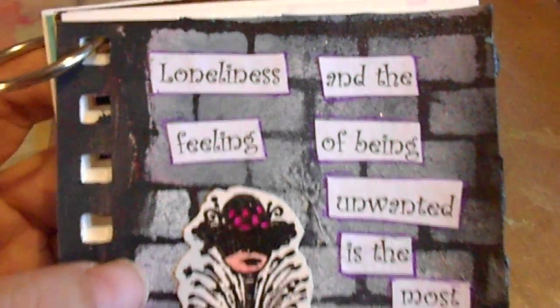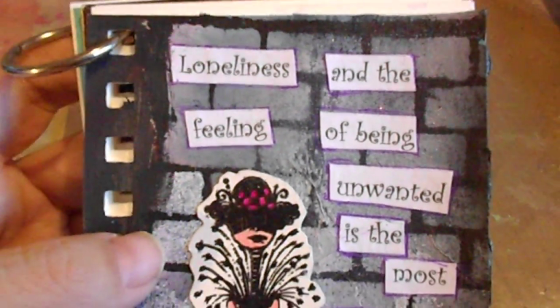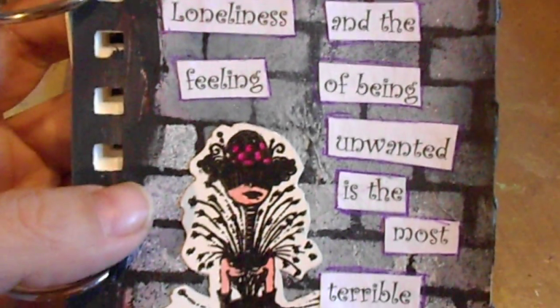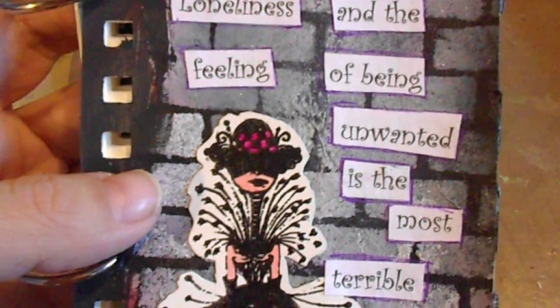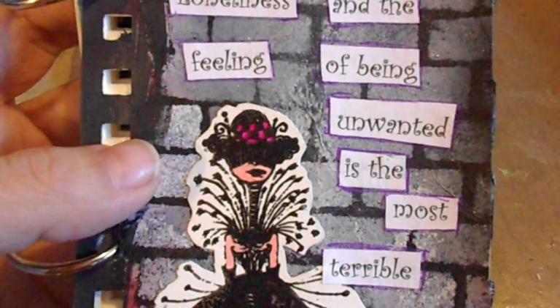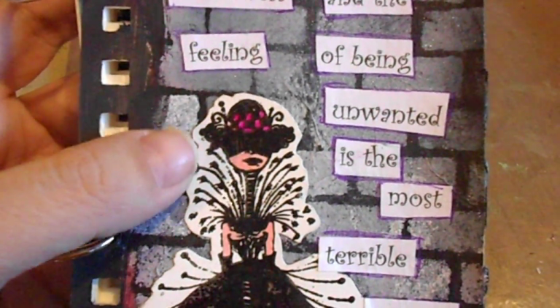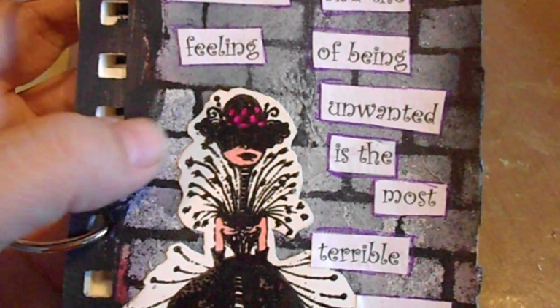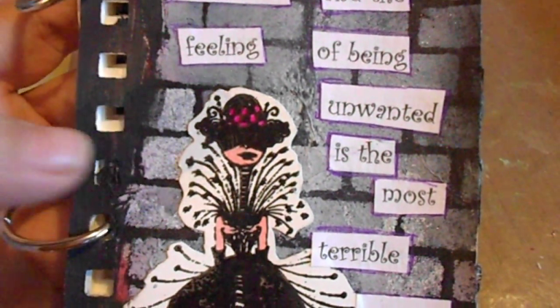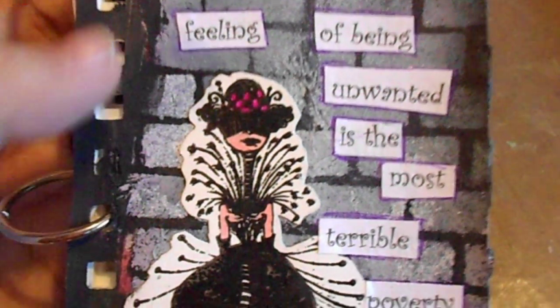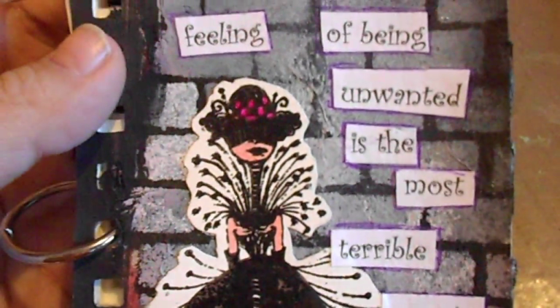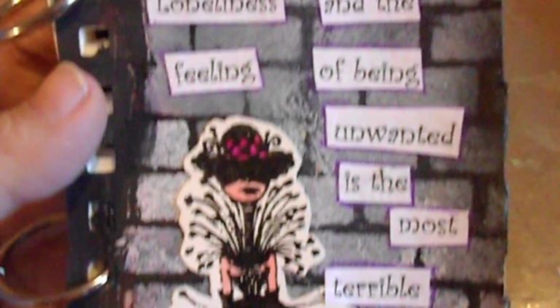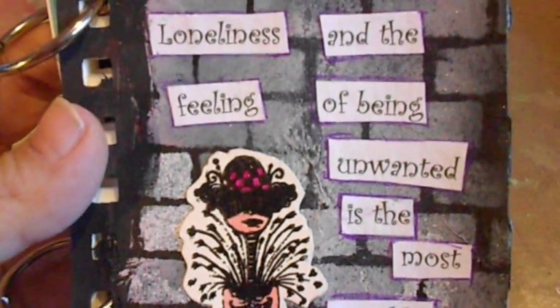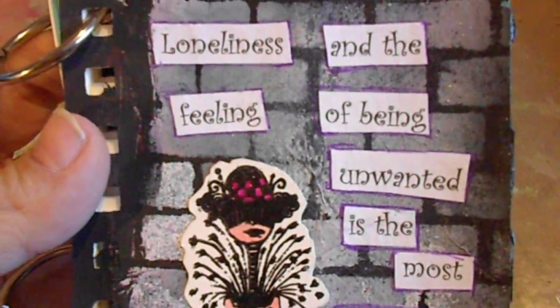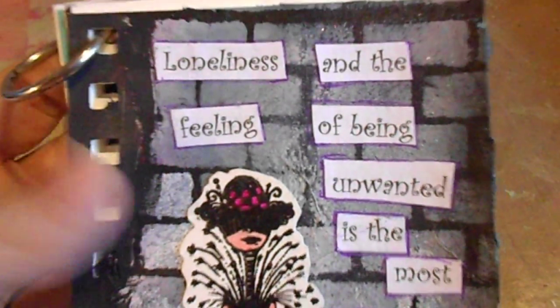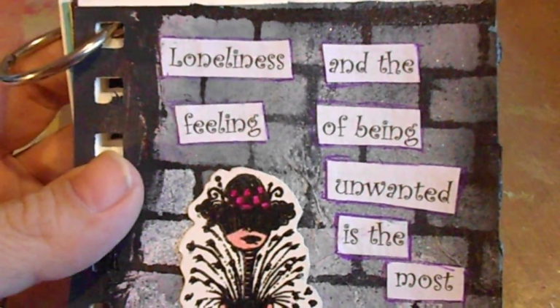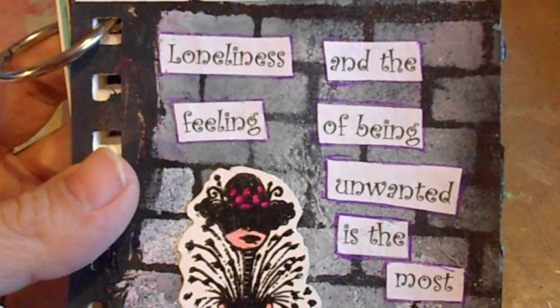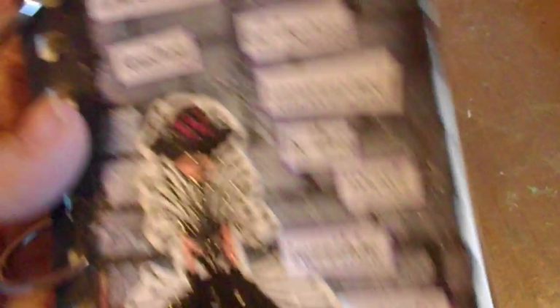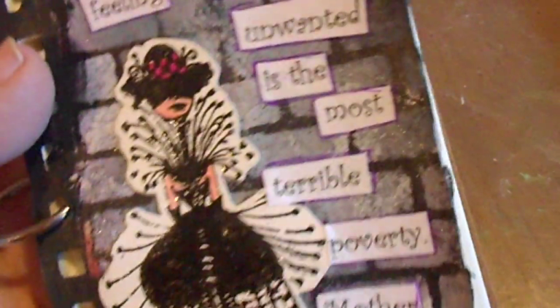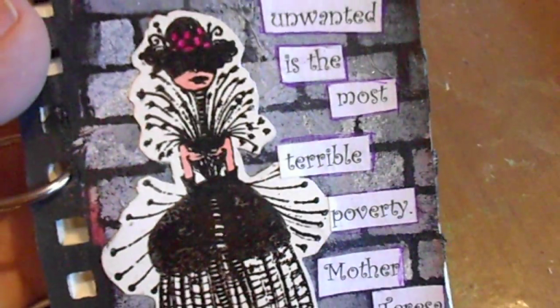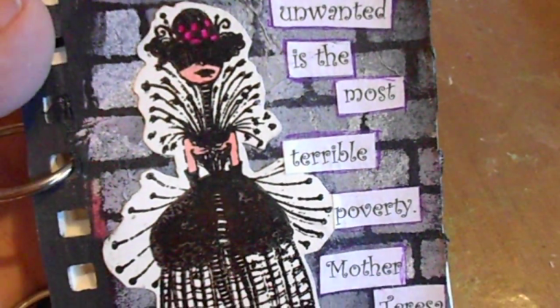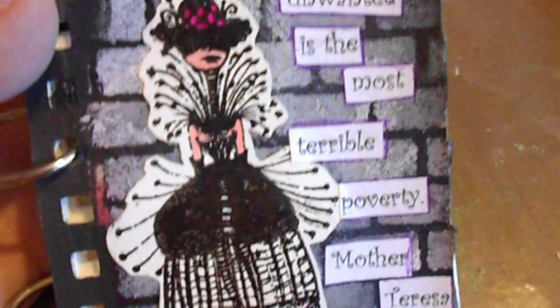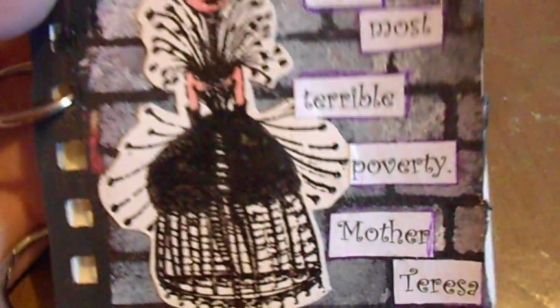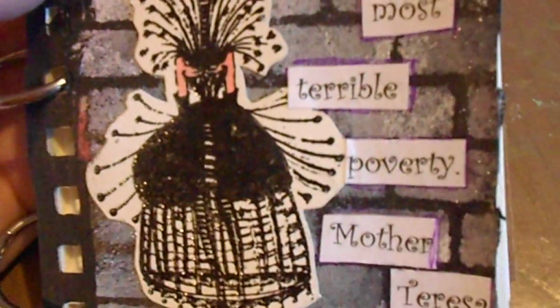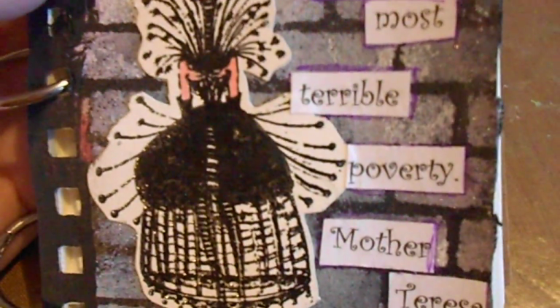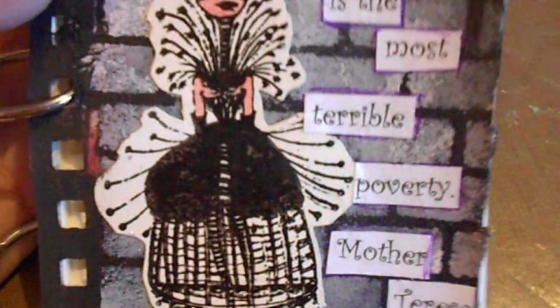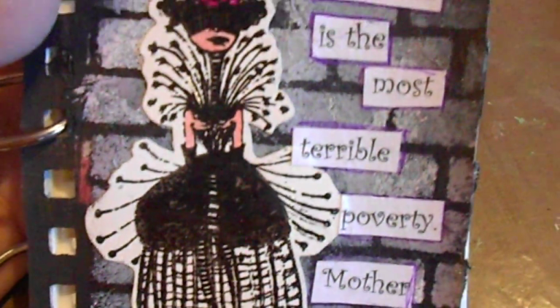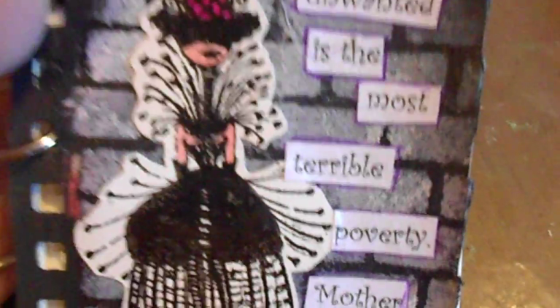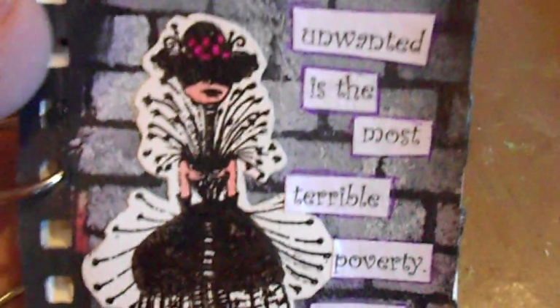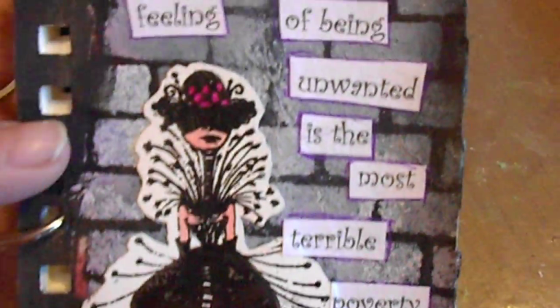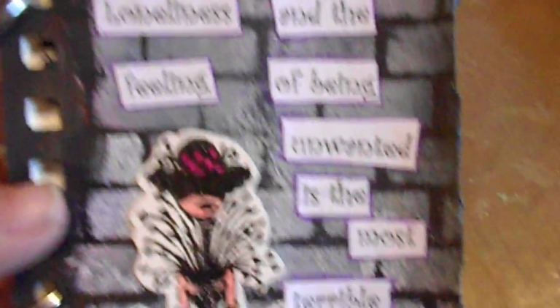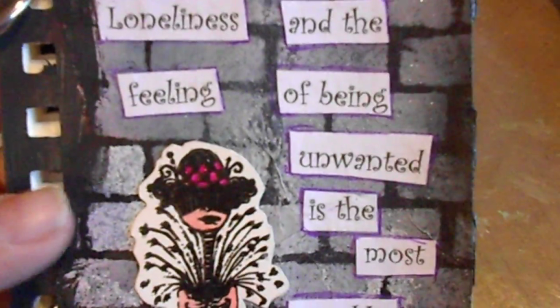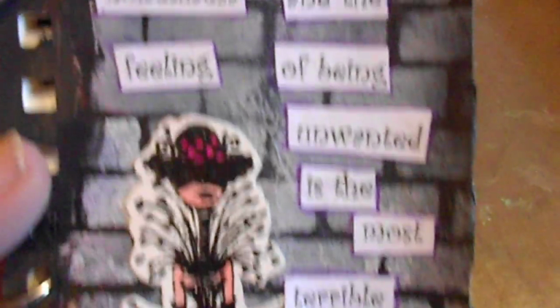I used some white paint with a sponge and sponged the paint through the stencil onto the page.